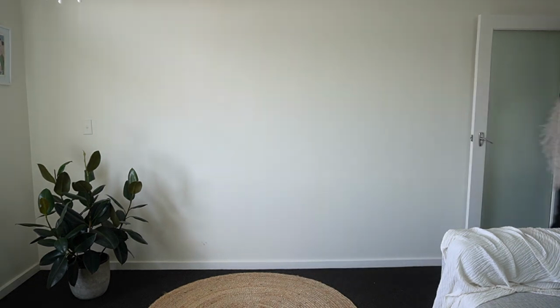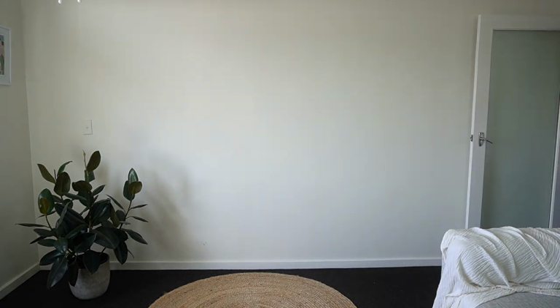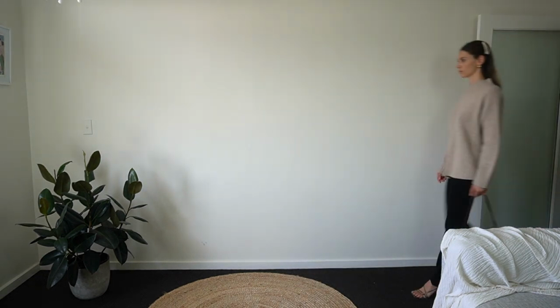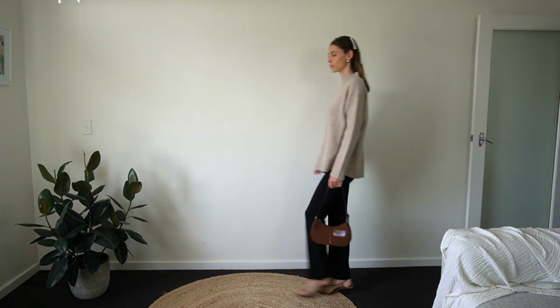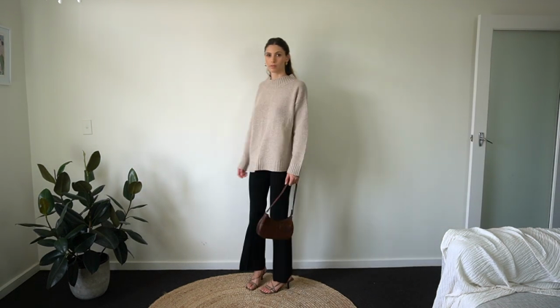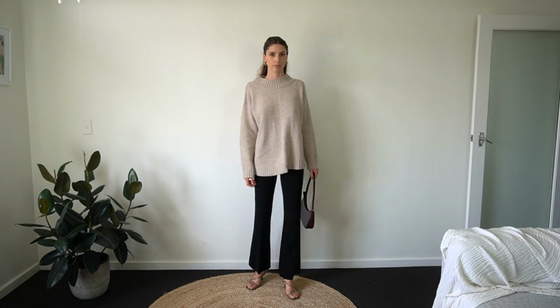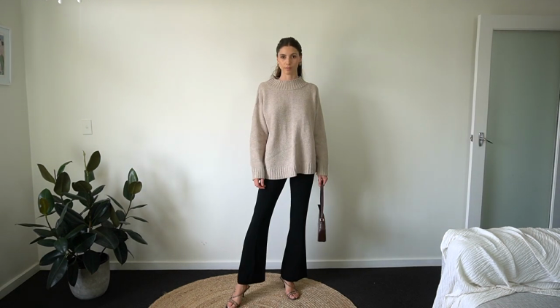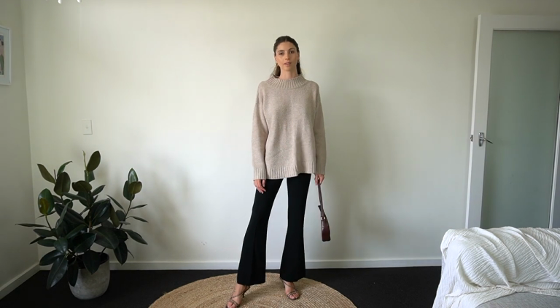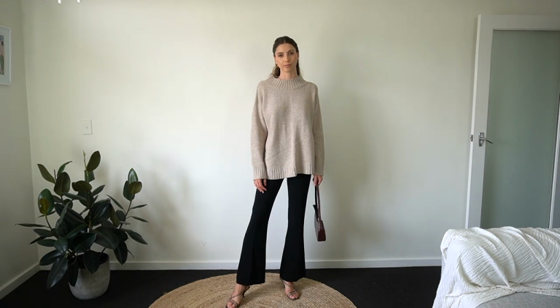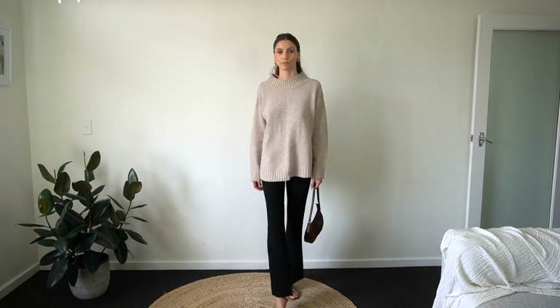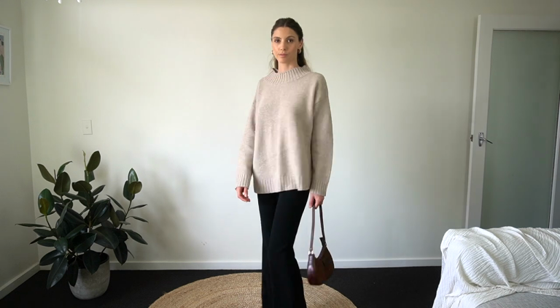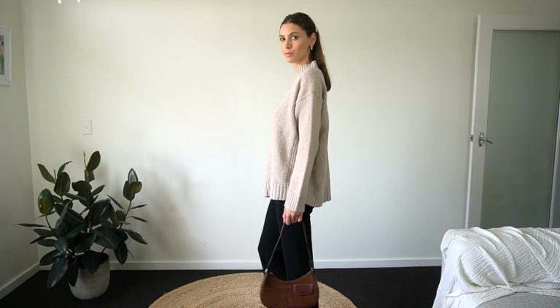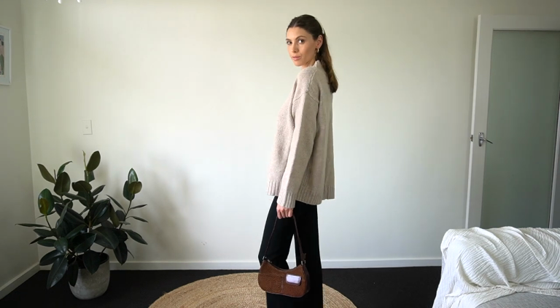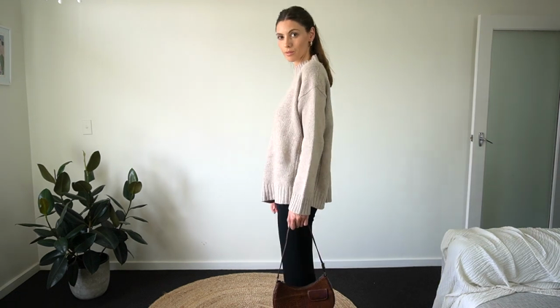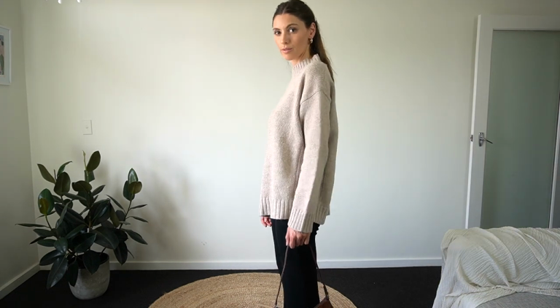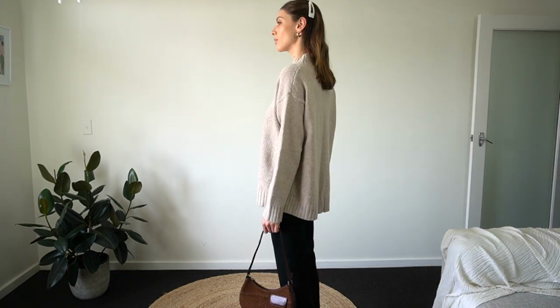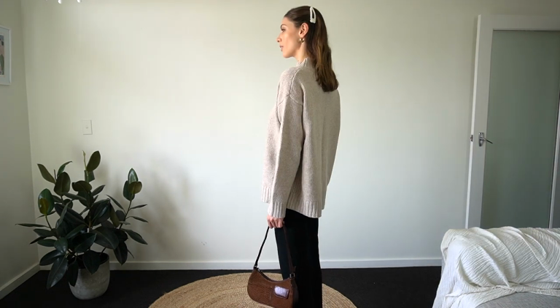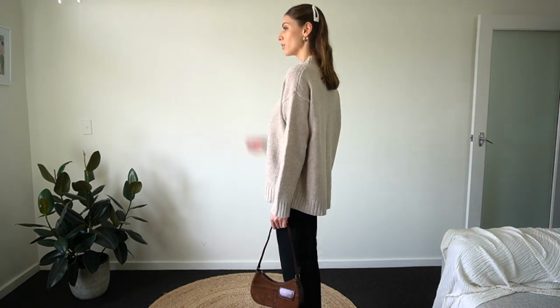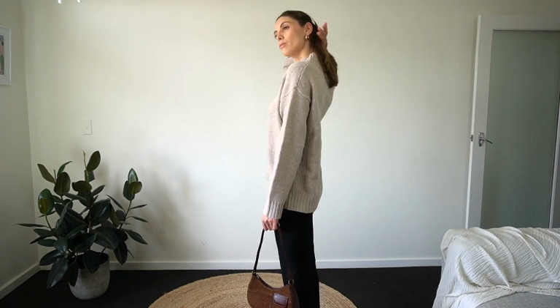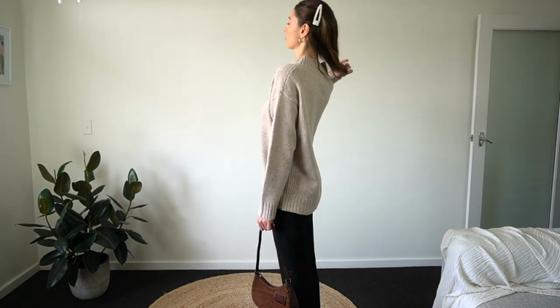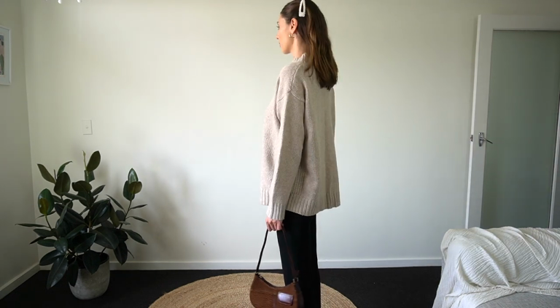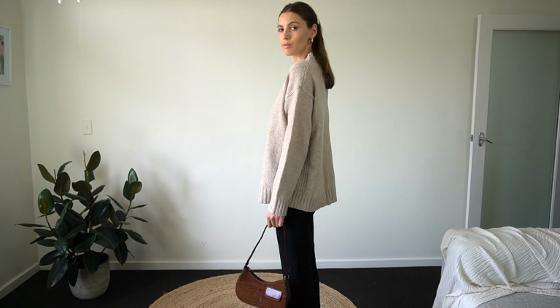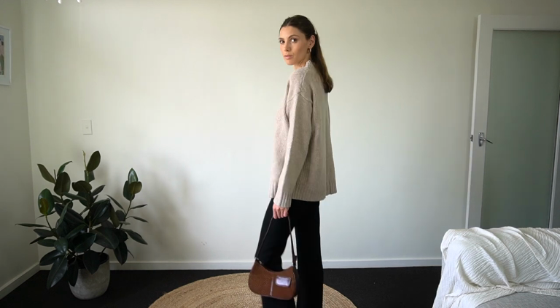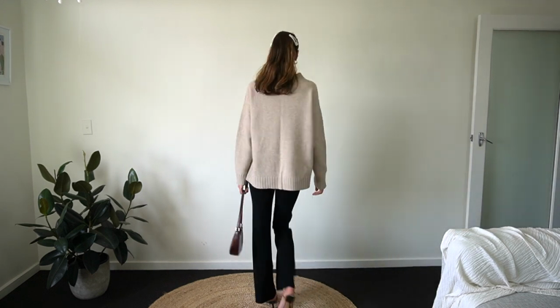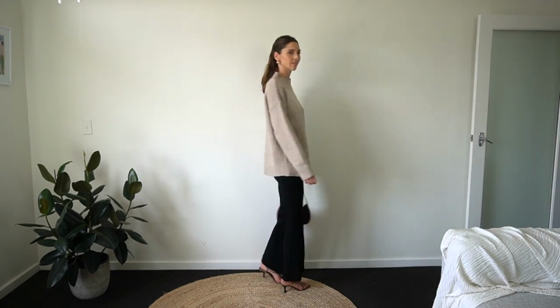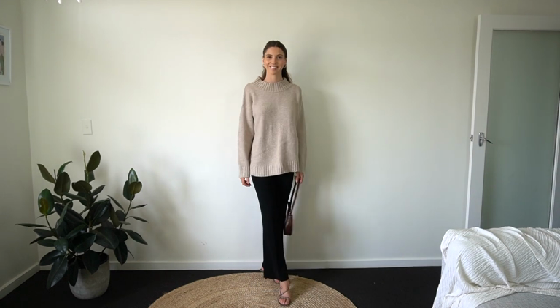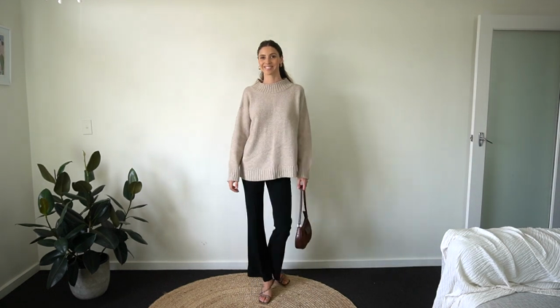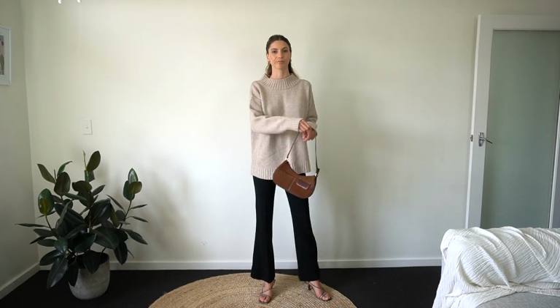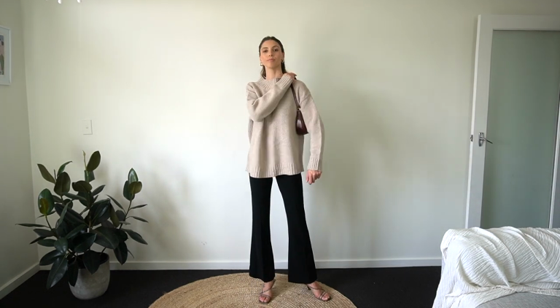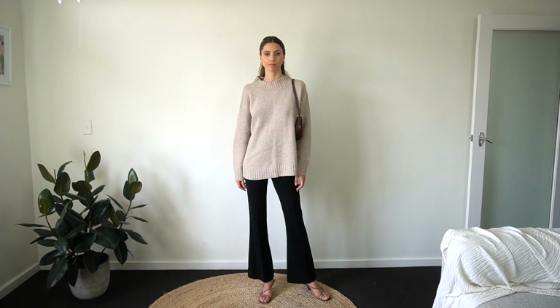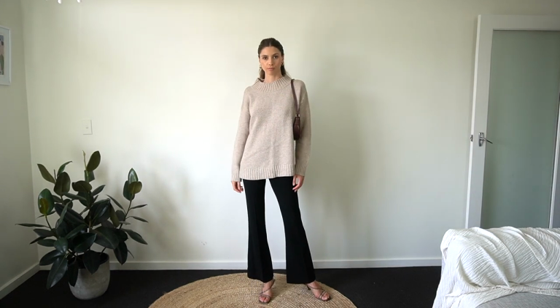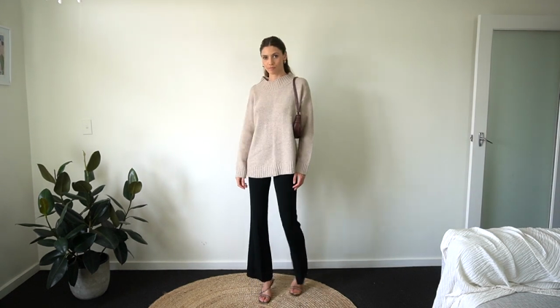I love dressing up big fluffy jumpers and making them a going-out outfit, because you're guaranteed to be warm and comfortable. For this outfit I've used my oatmeal jumper and accessorized with brown tones and pearl hair clips.